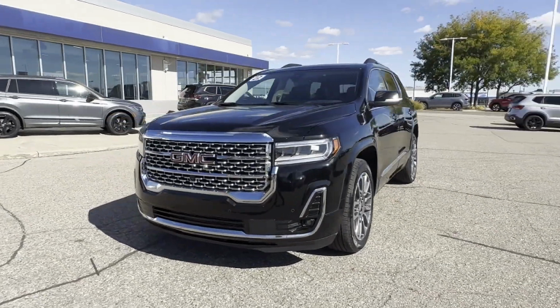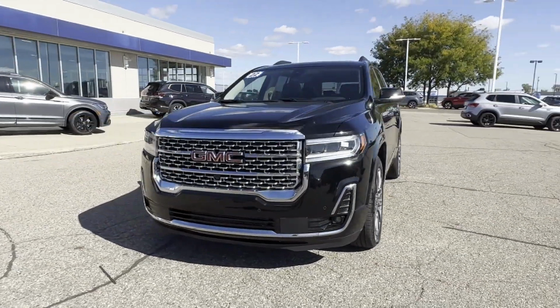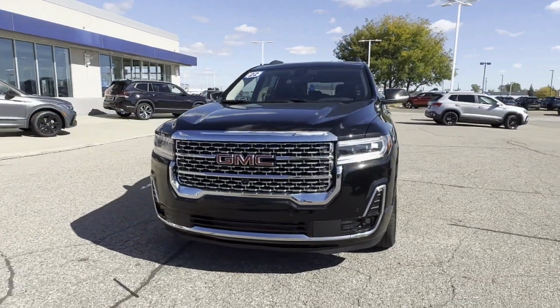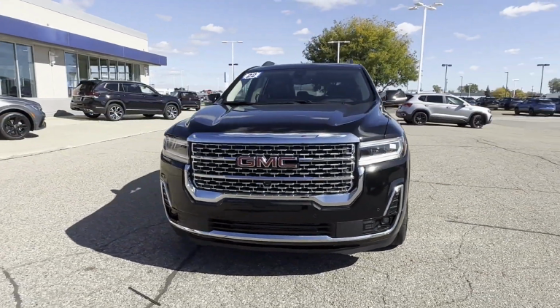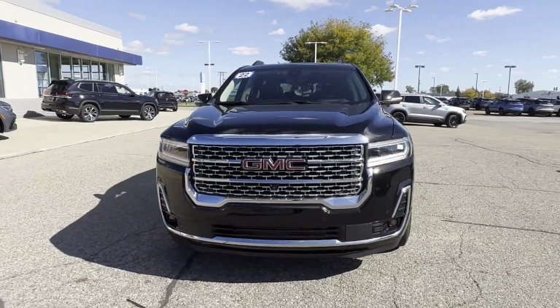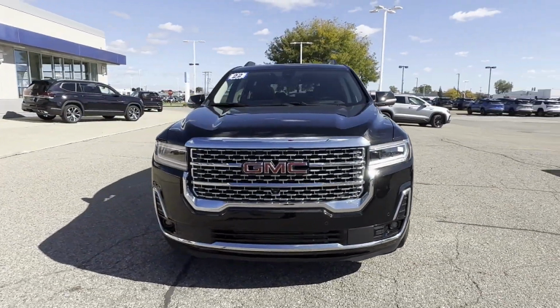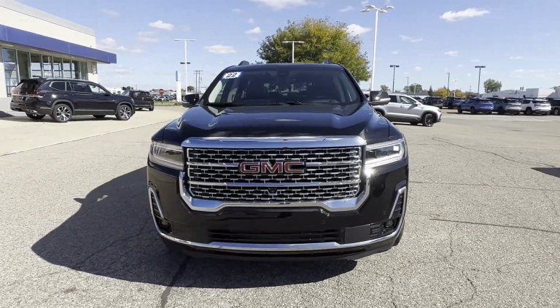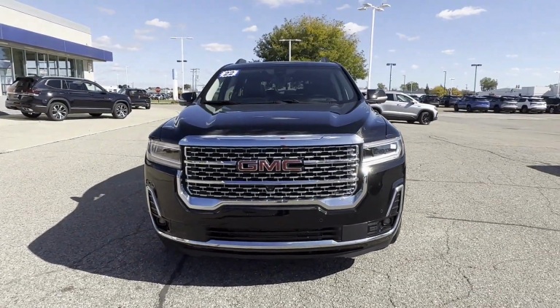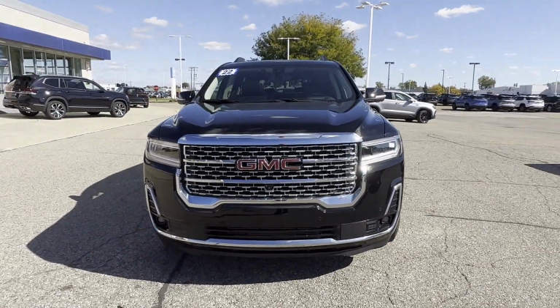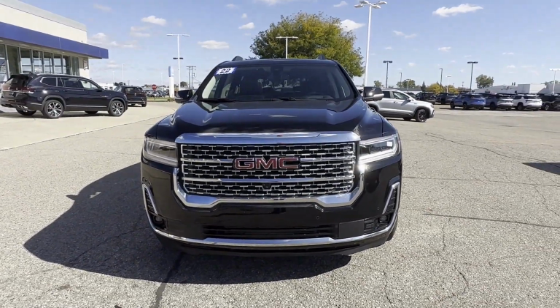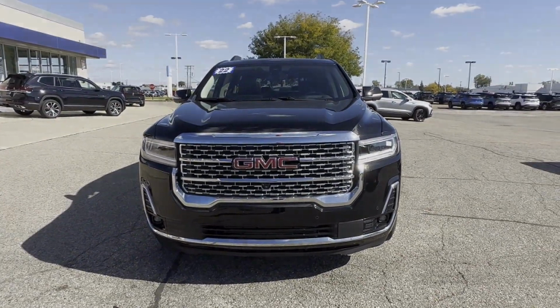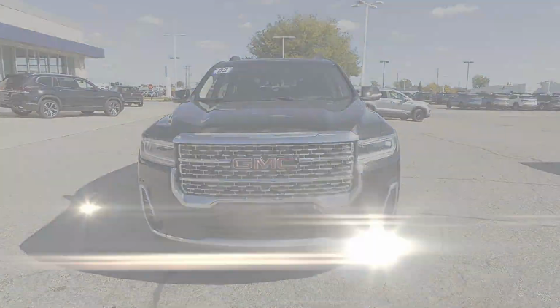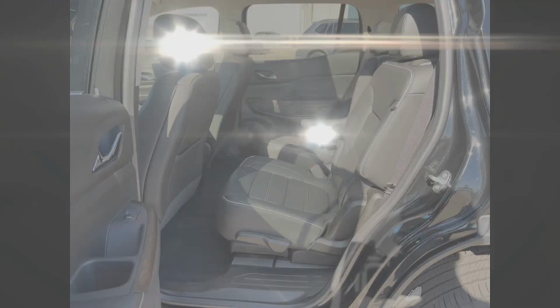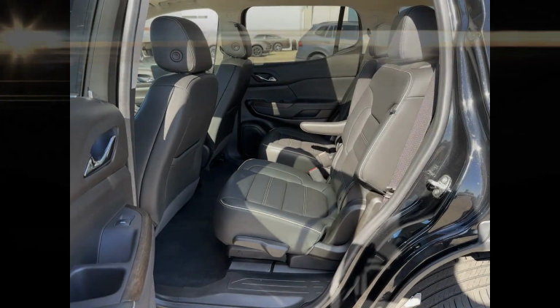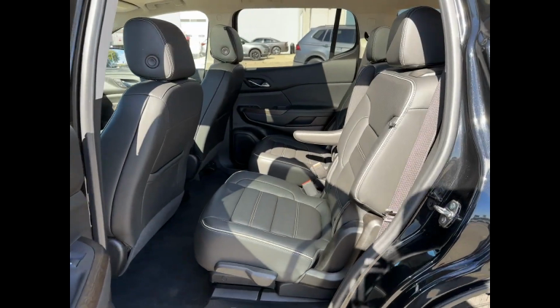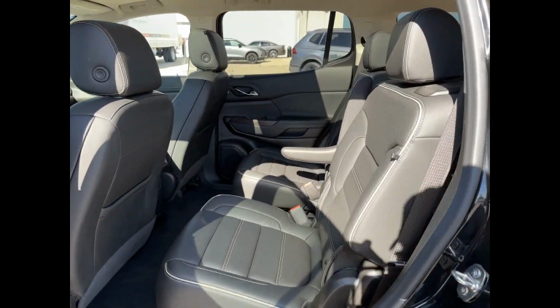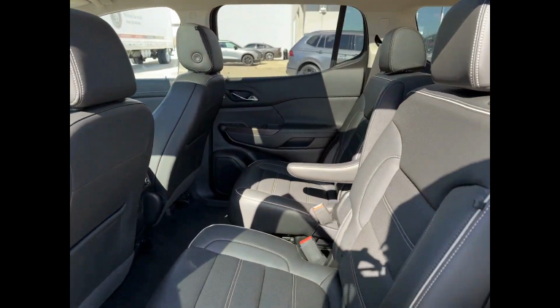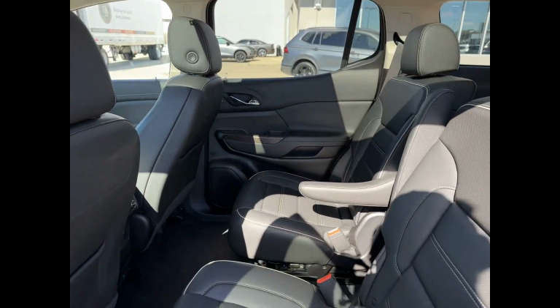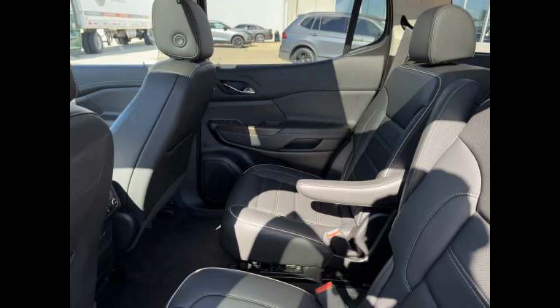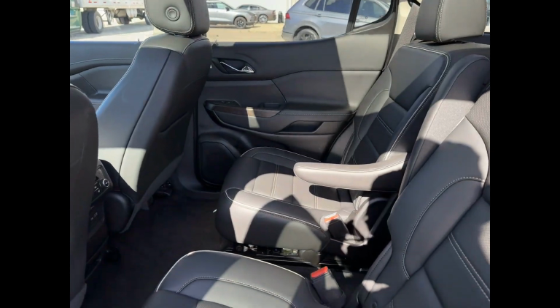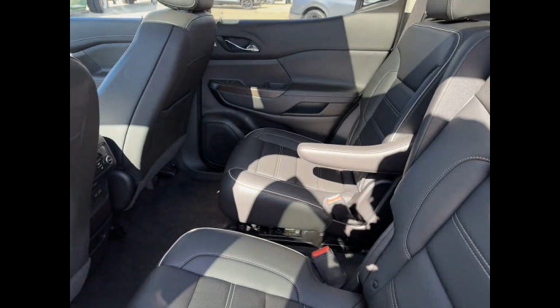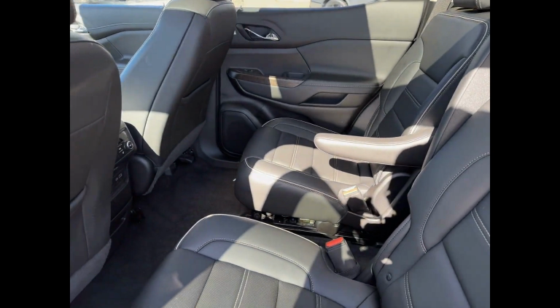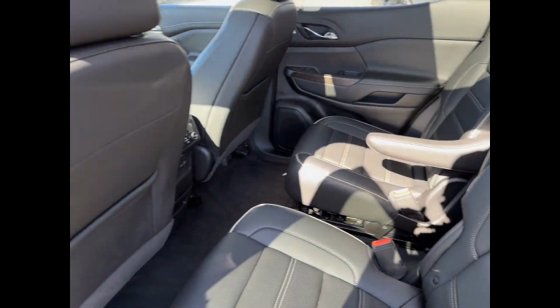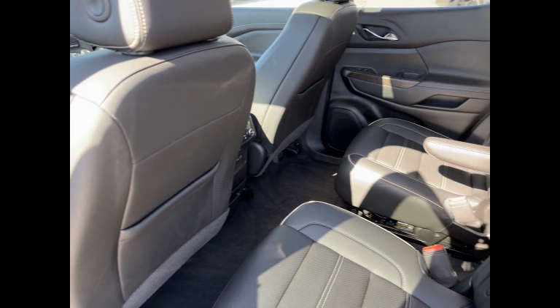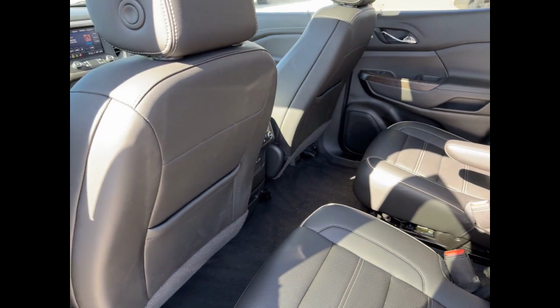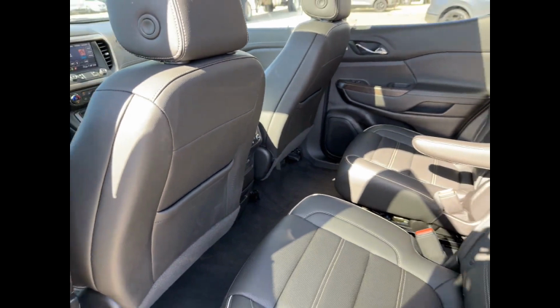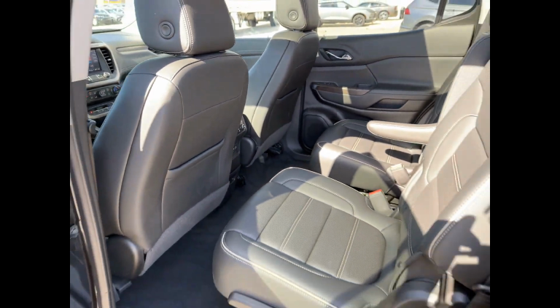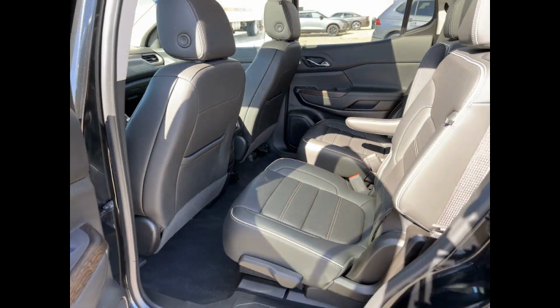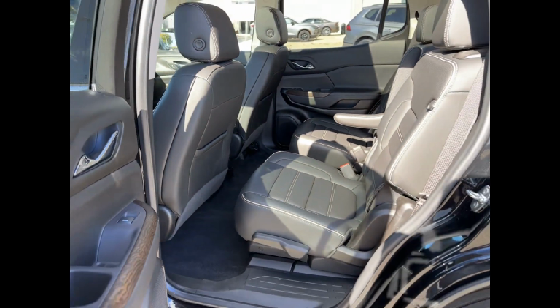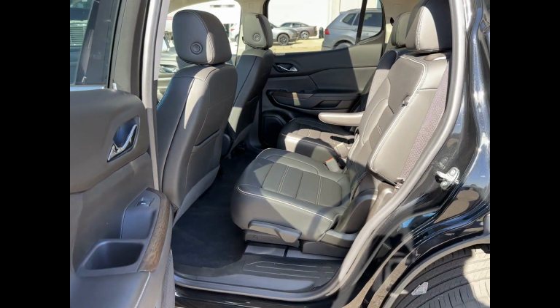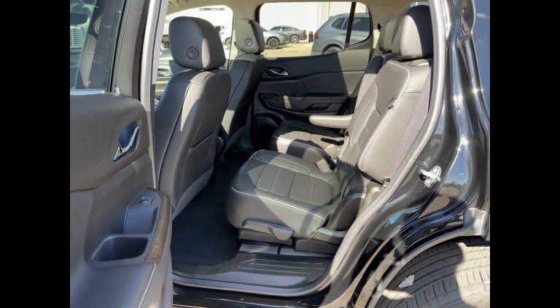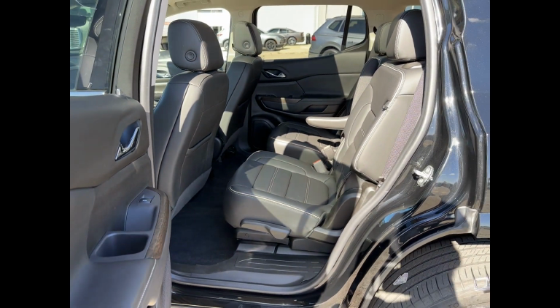Satellite radio, navigation, premium sound system, multi-zone air conditioning, blind spot monitor, all-wheel drive, parking aid sensor, third-row seating, and heated side view mirrors.